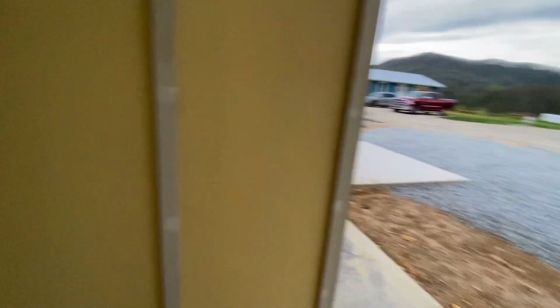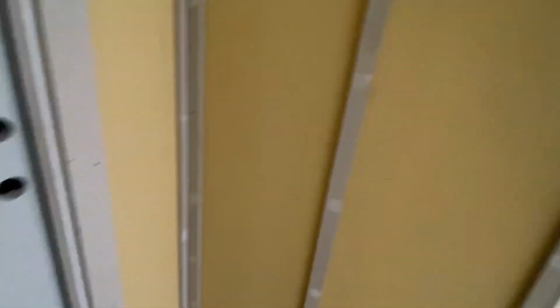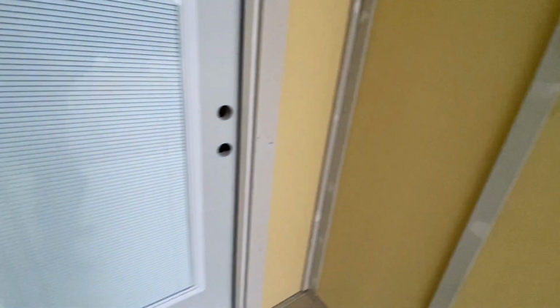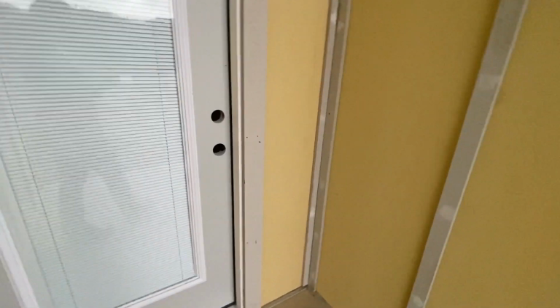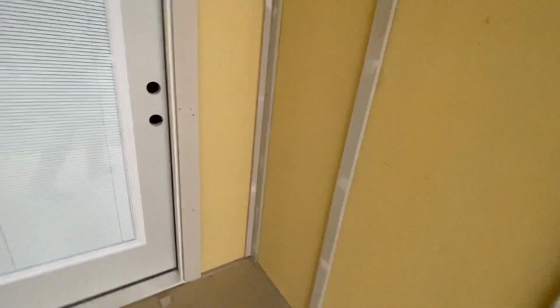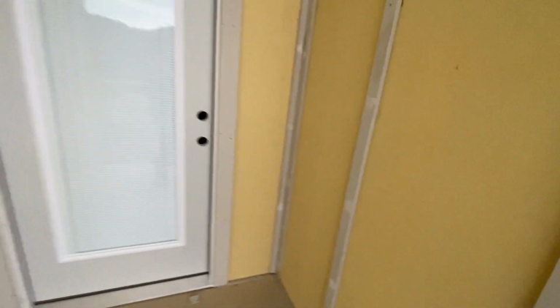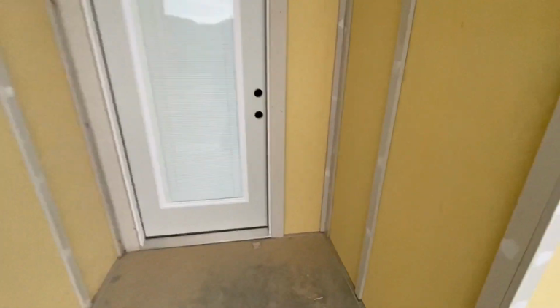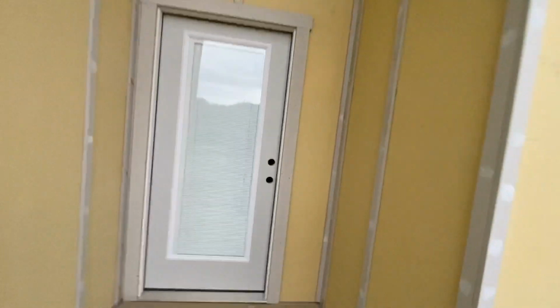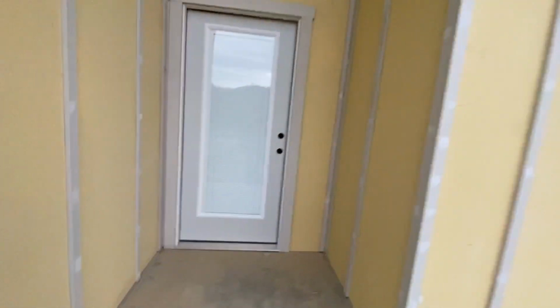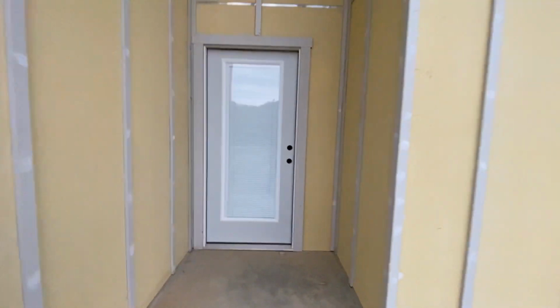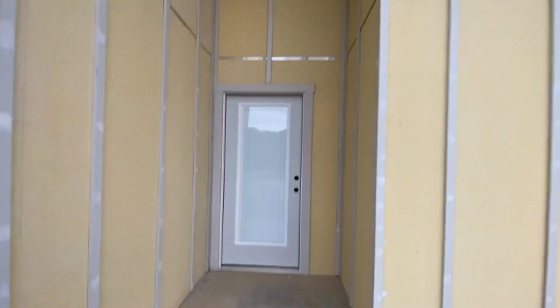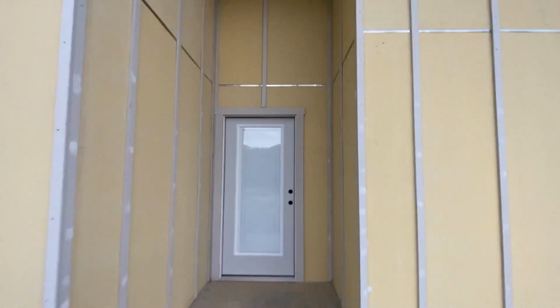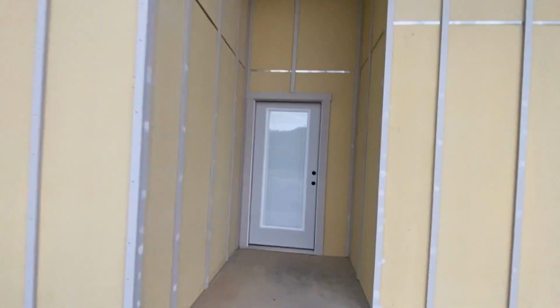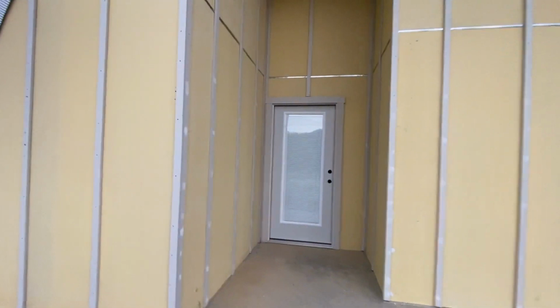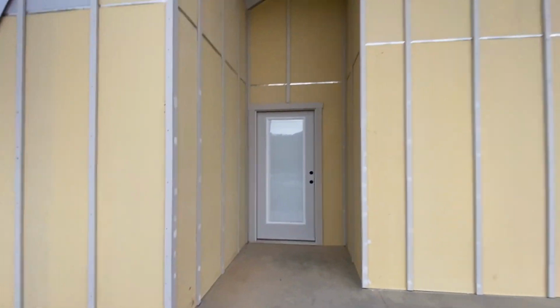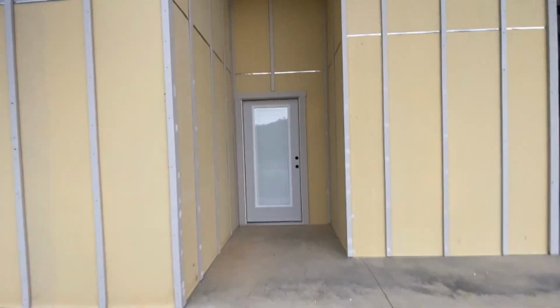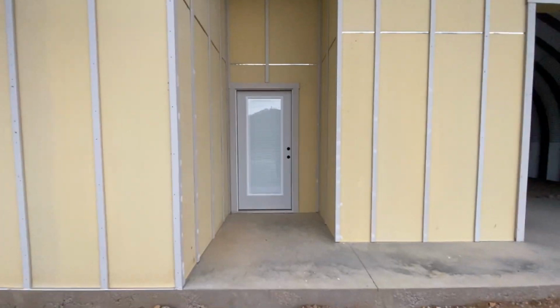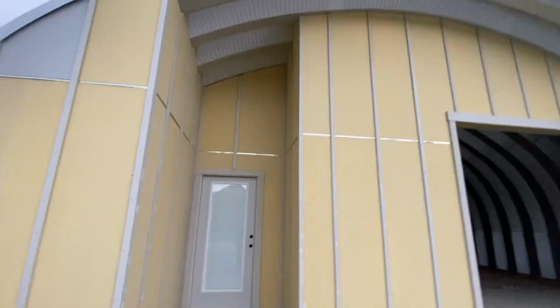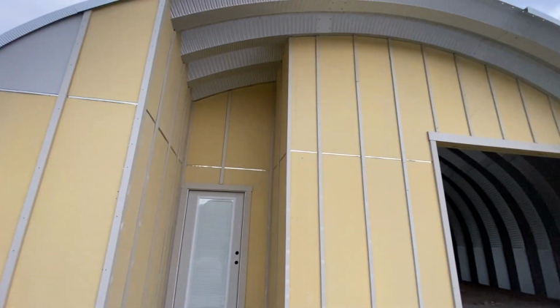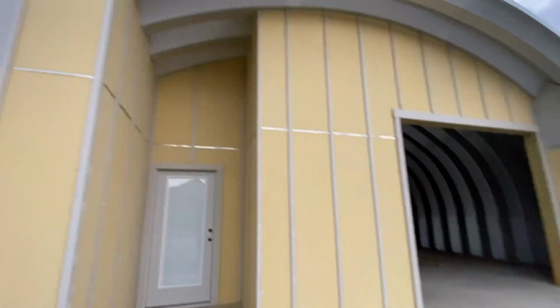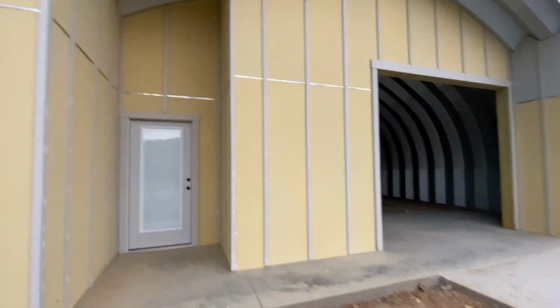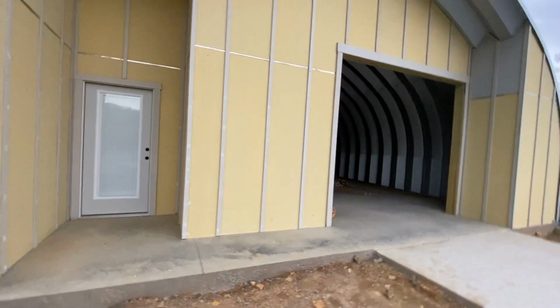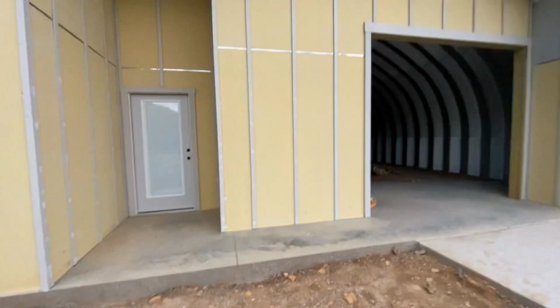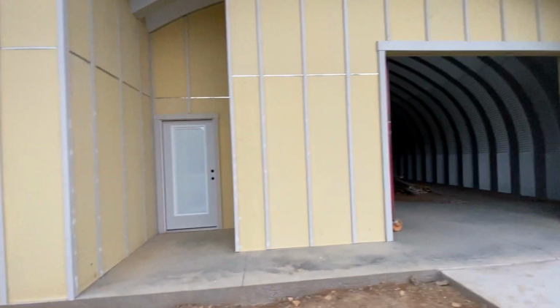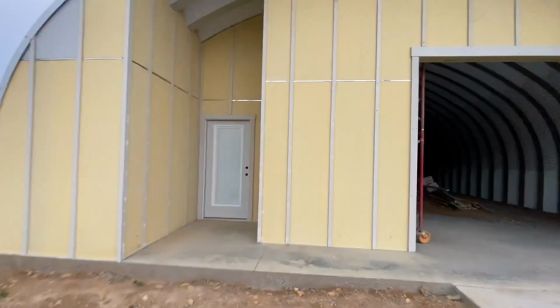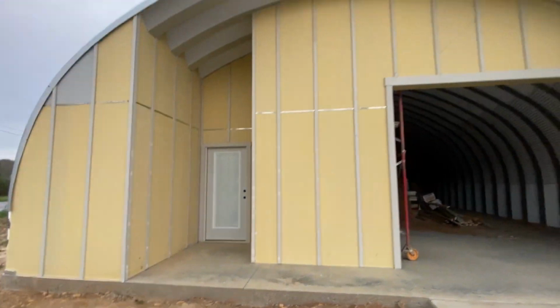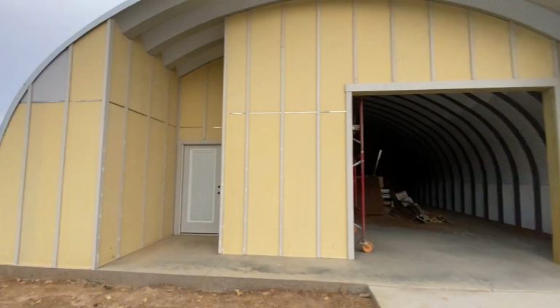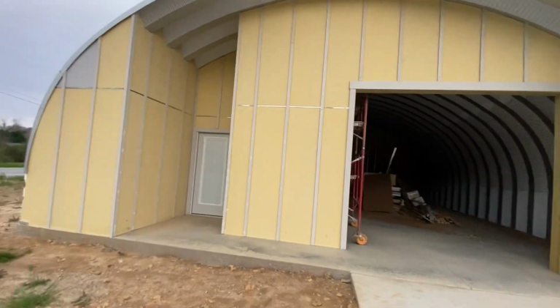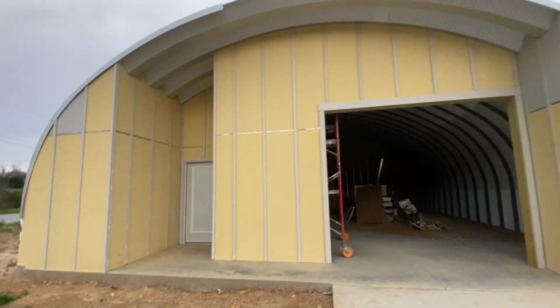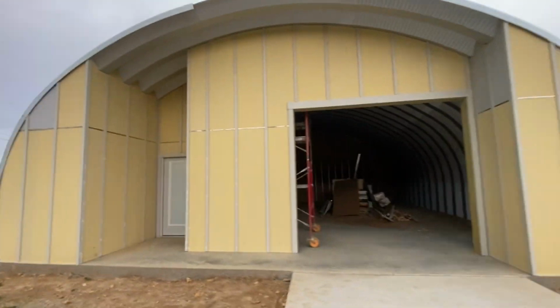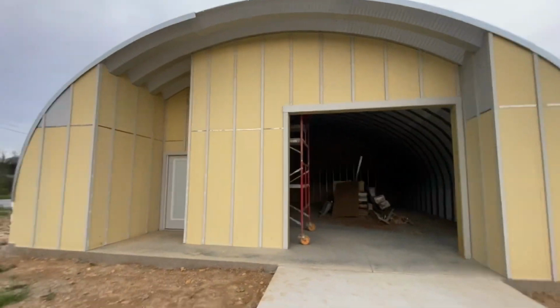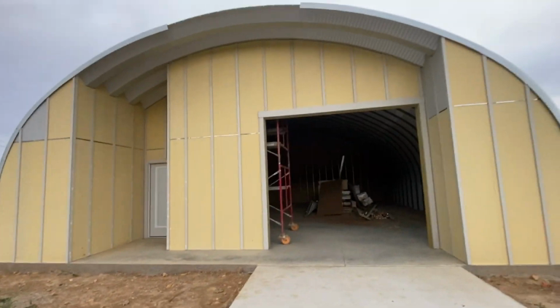While I did give up some square footage on that alcove, I think it's worth it. It just gives the building this really nice added depth and element that I just love. I'm super happy with that.